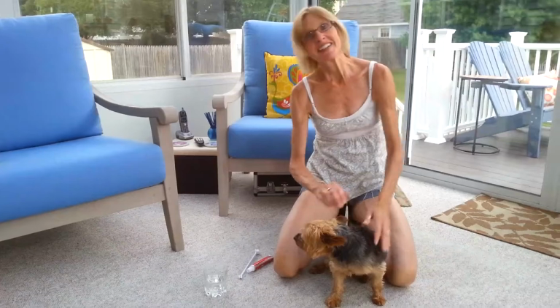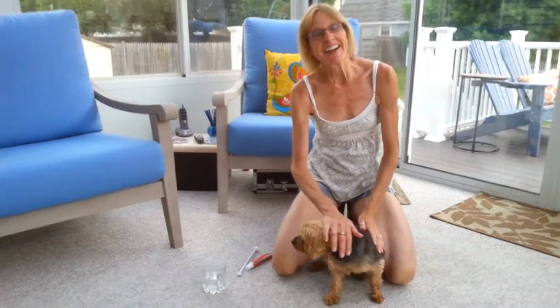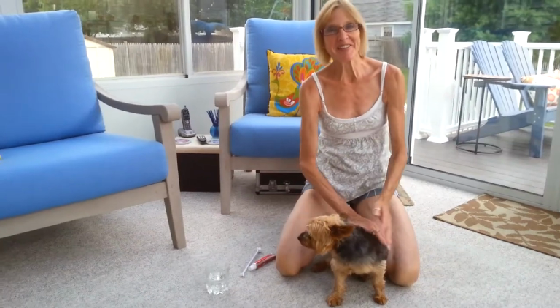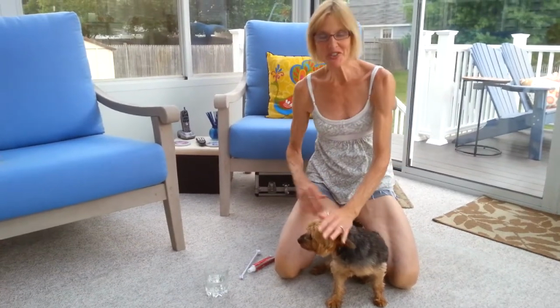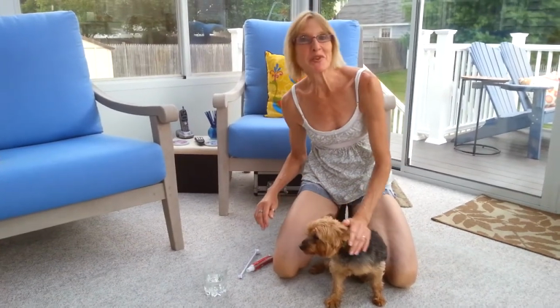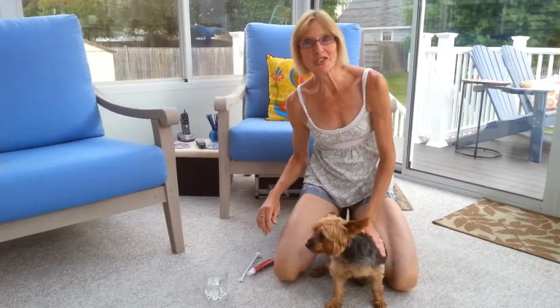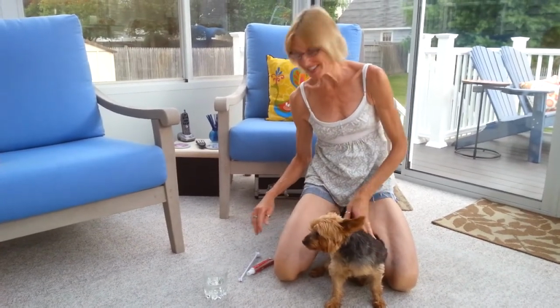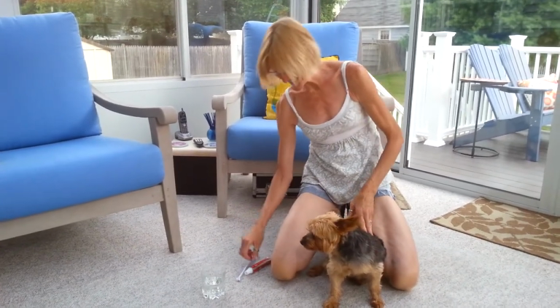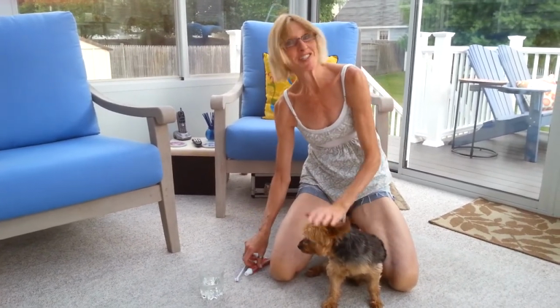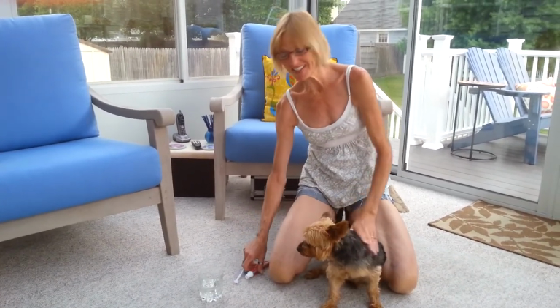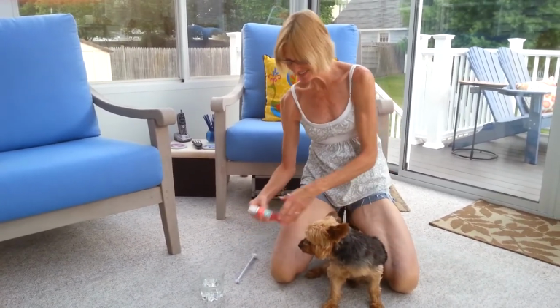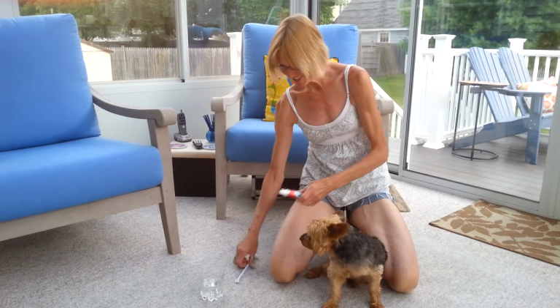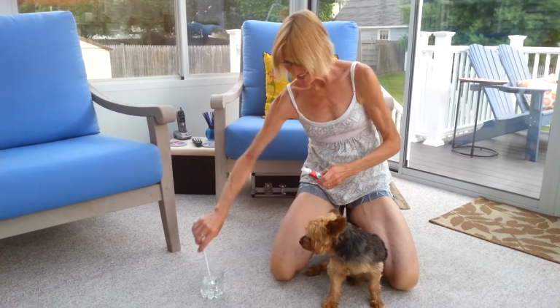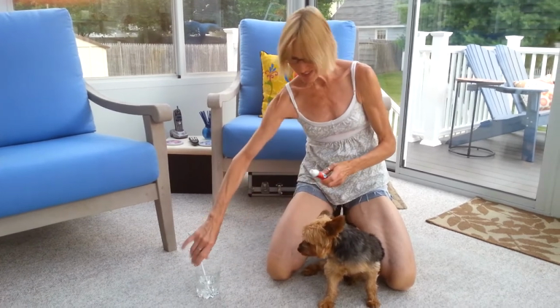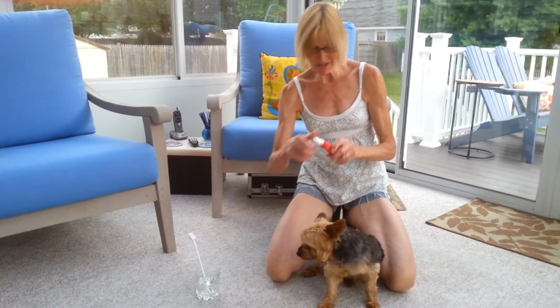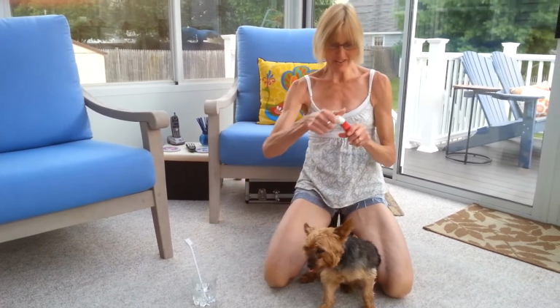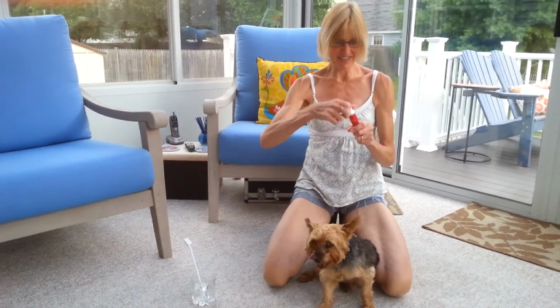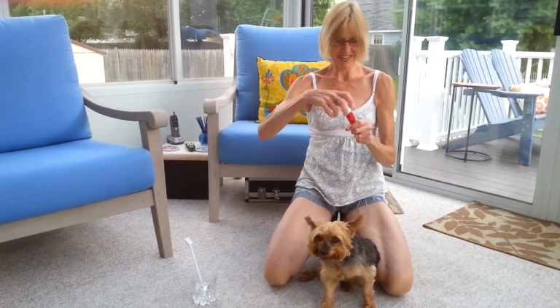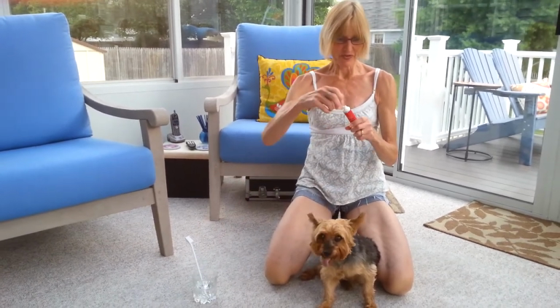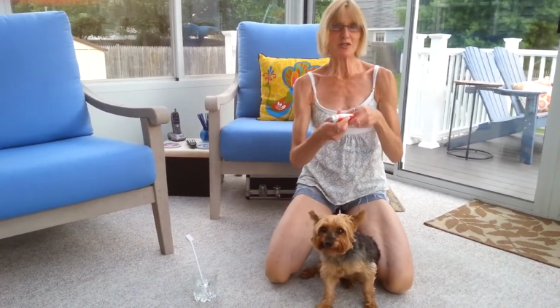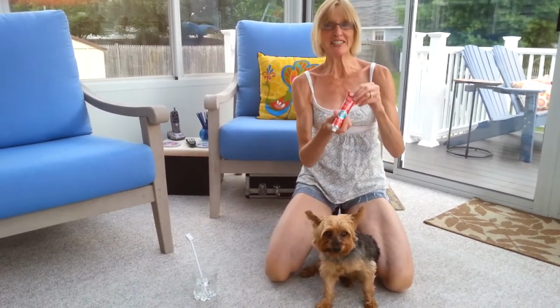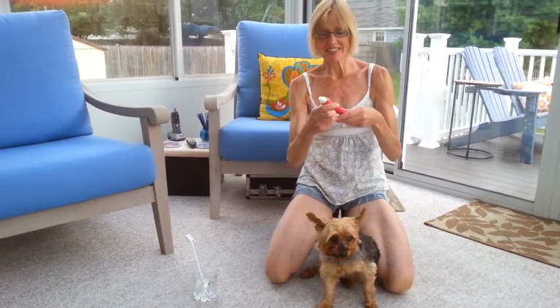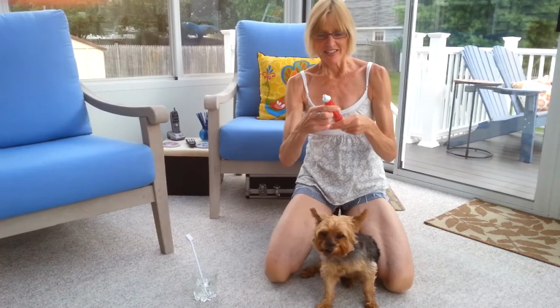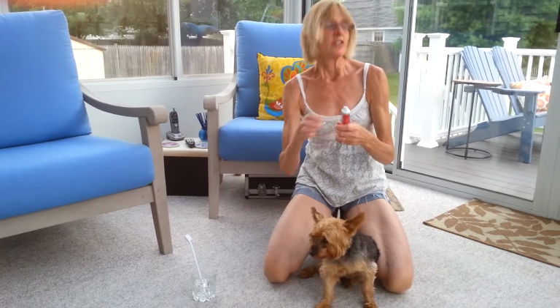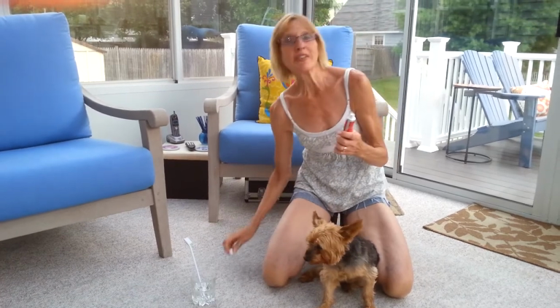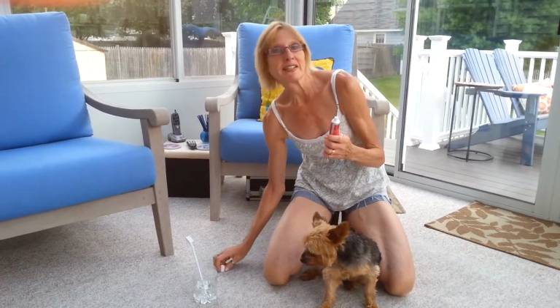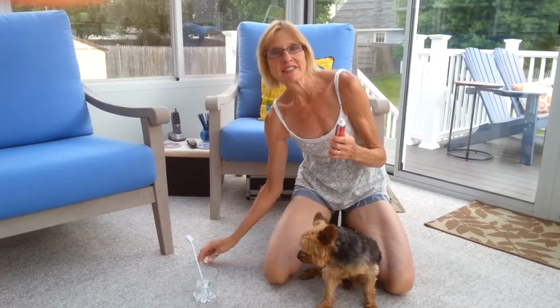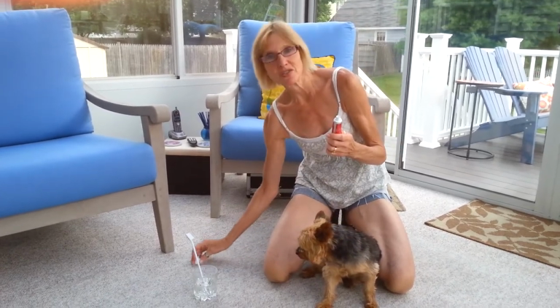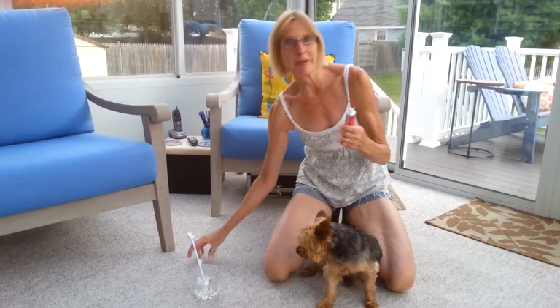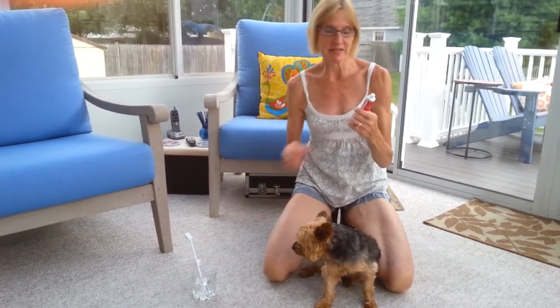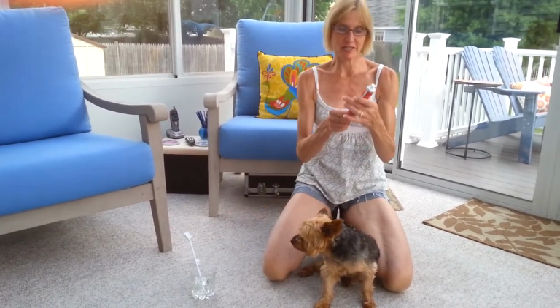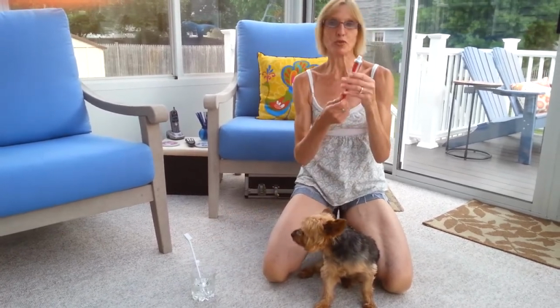Hi, I'm going to show you how to brush a dog's teeth. This is Rikki. We're going to start off with dog toothpaste. Don't get the mint kind — dogs don't like mint. This is poultry flavor.